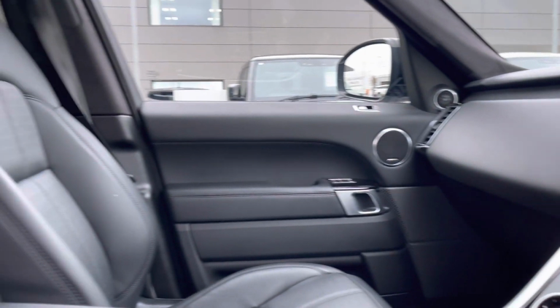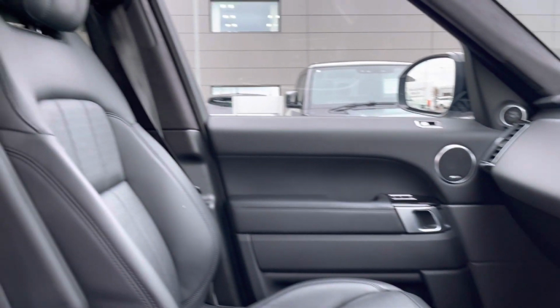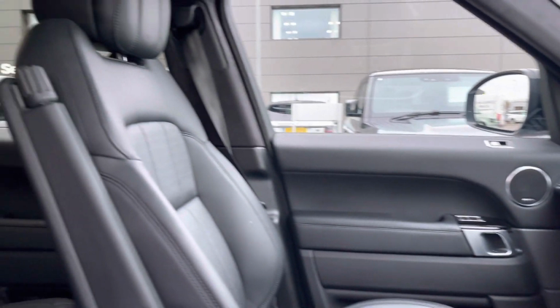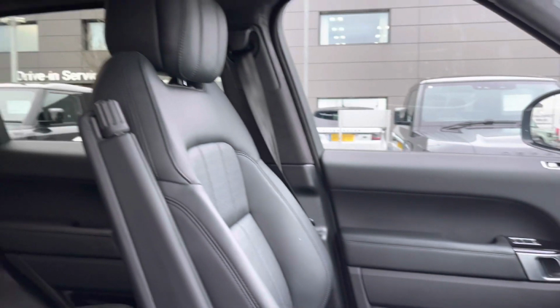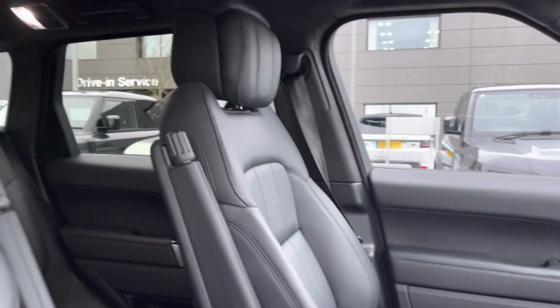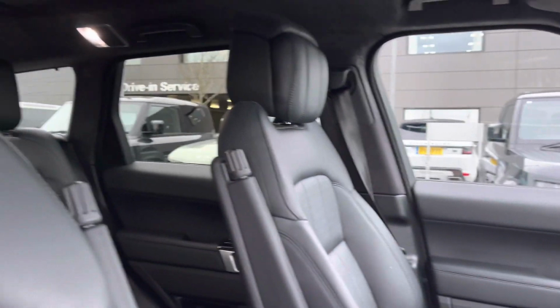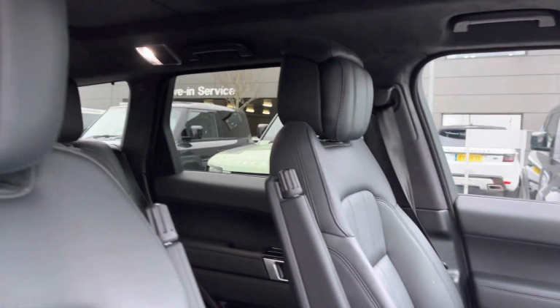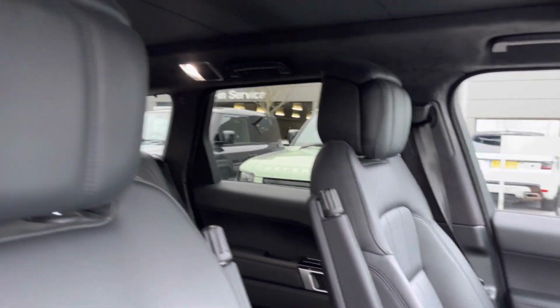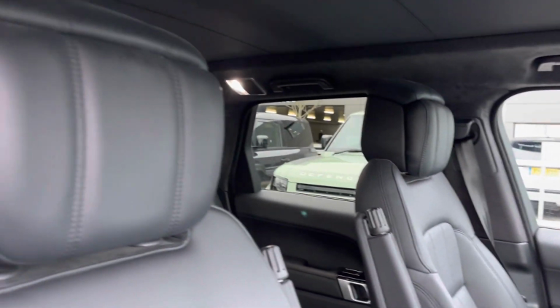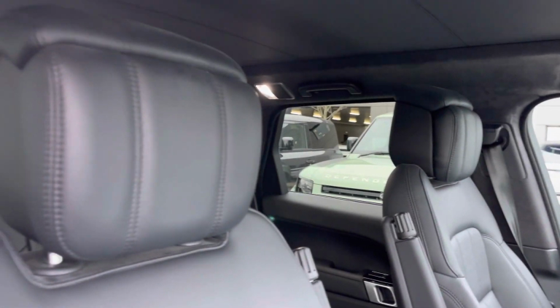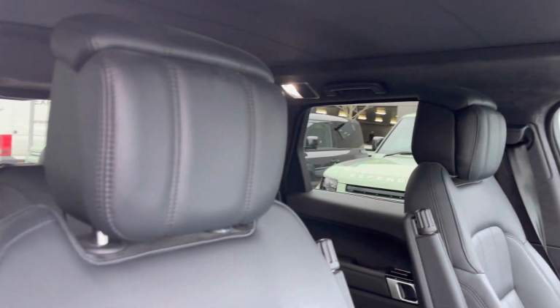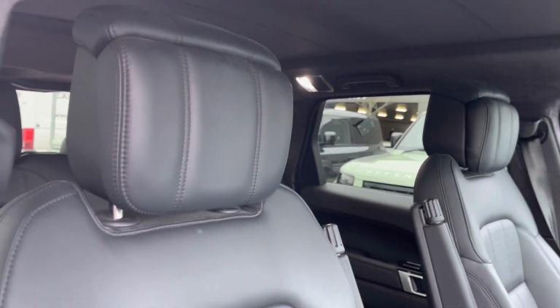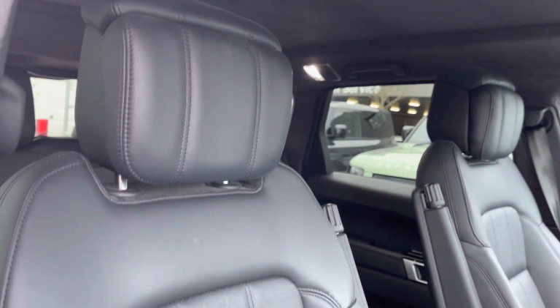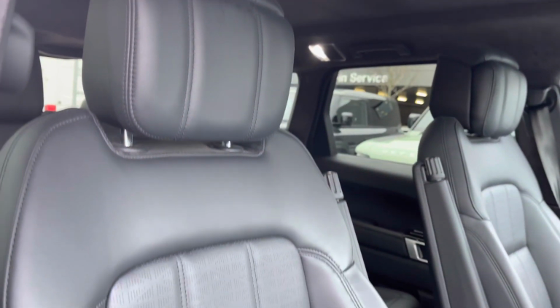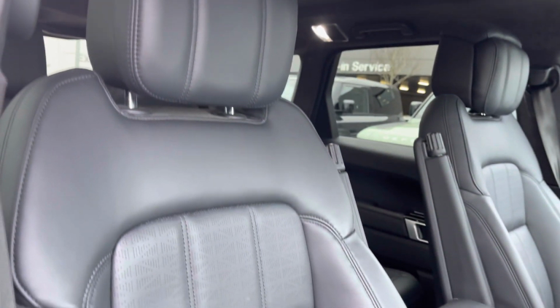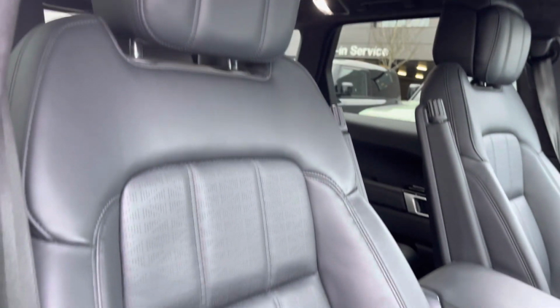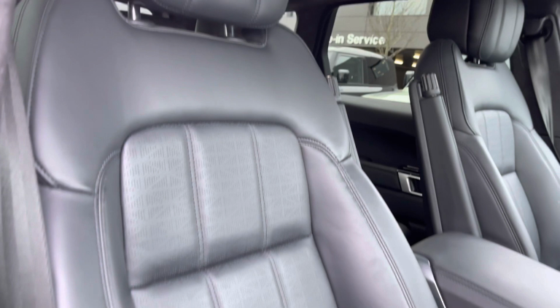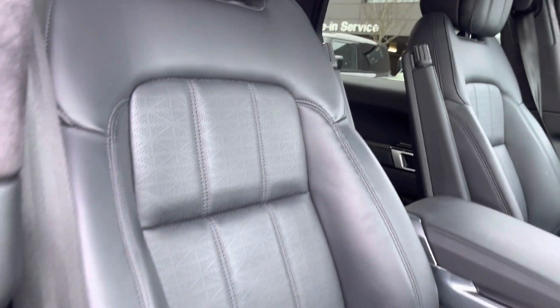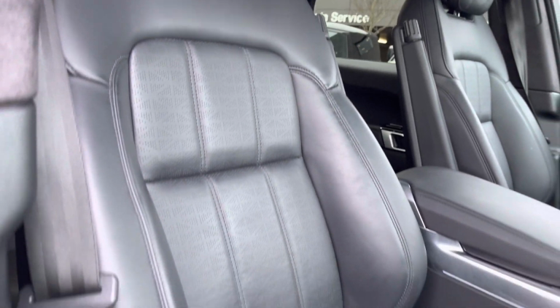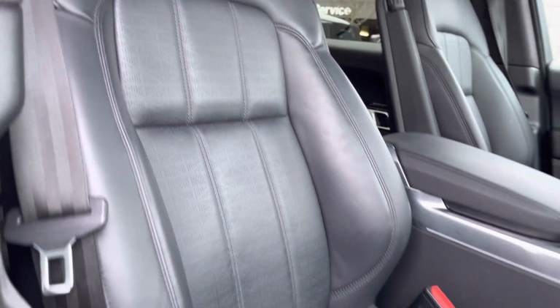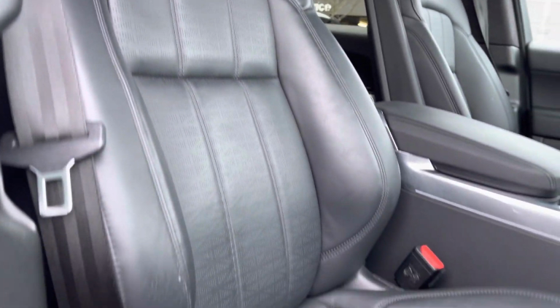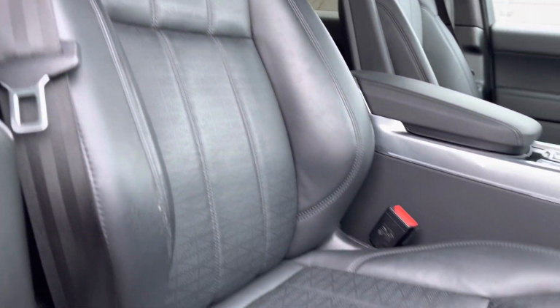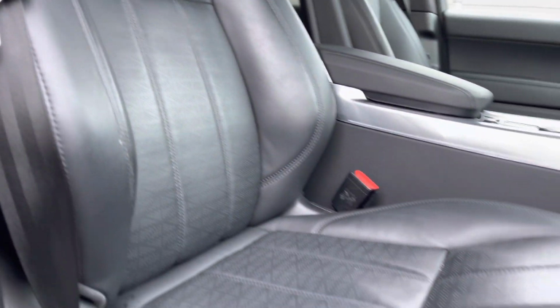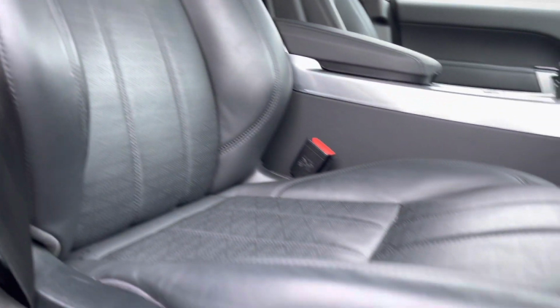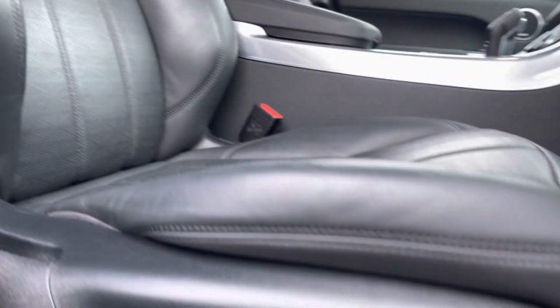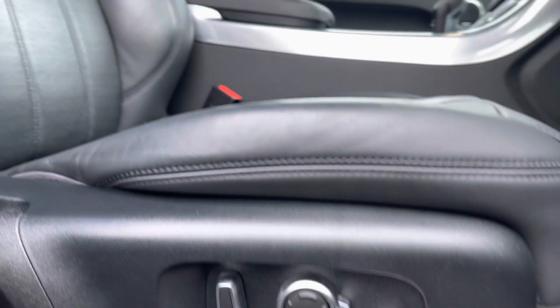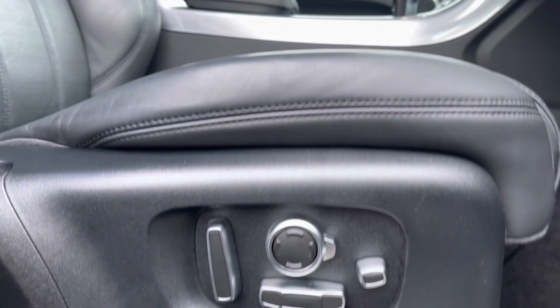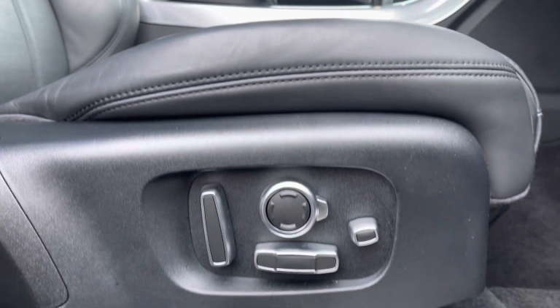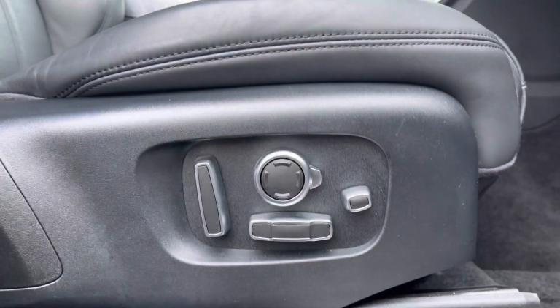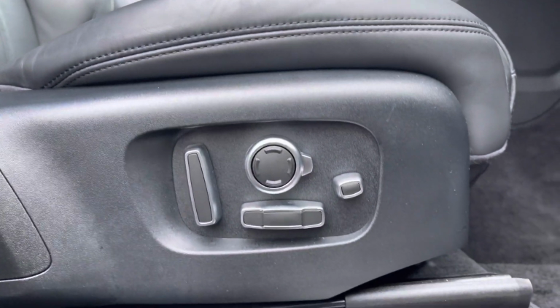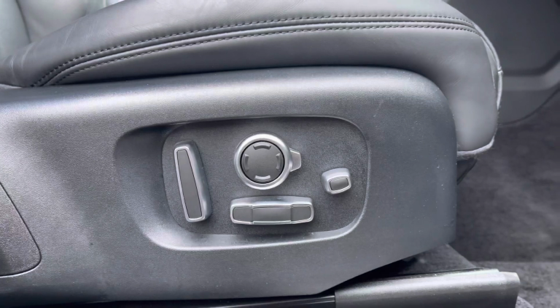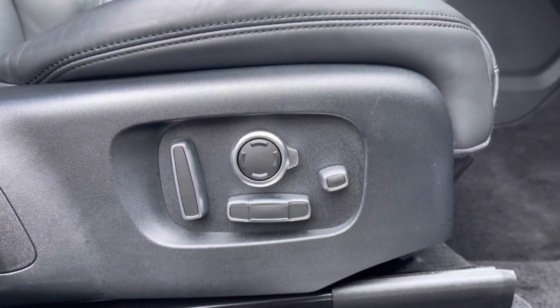Panning towards your 22-way memory front seats with winged headrests — these are also fully electronically adjustable for maximum comfort.